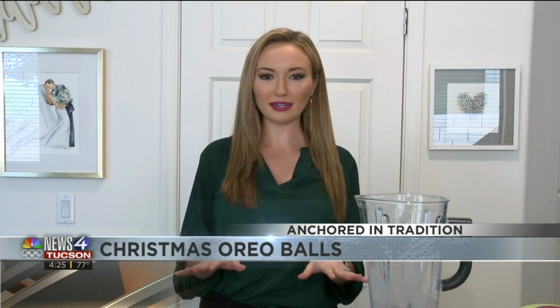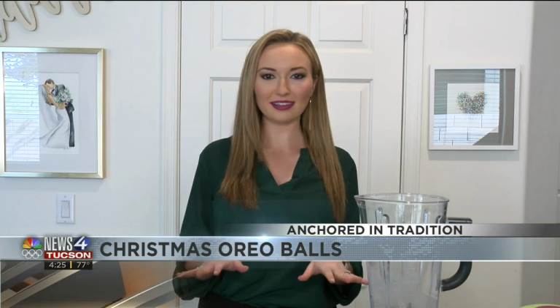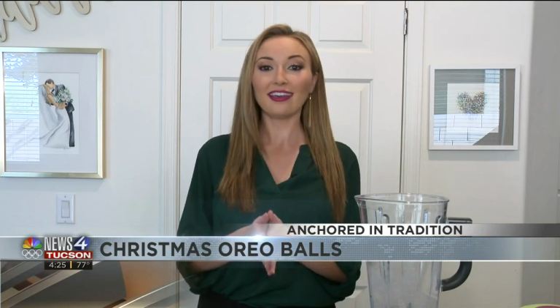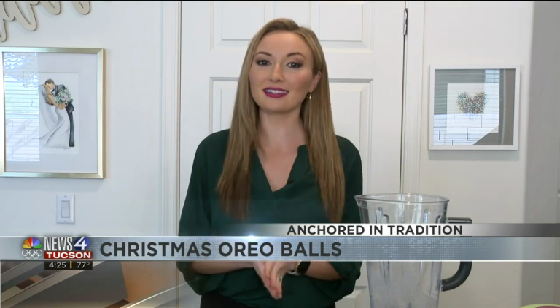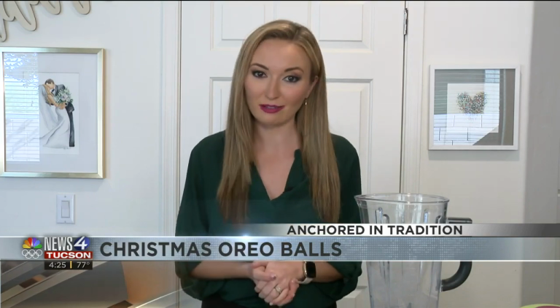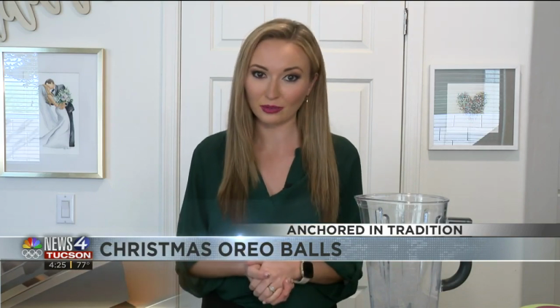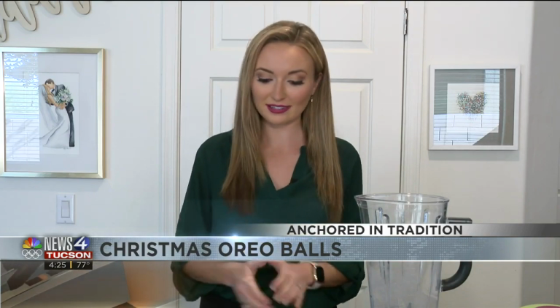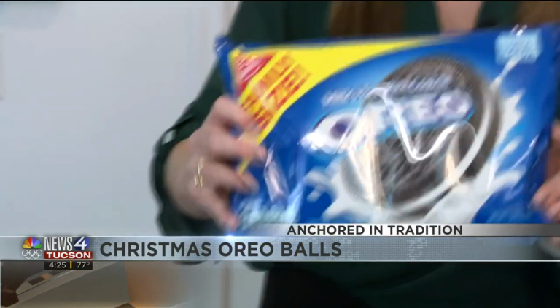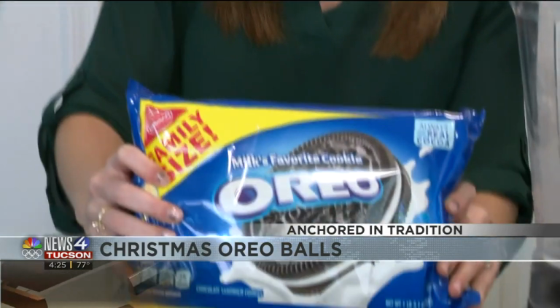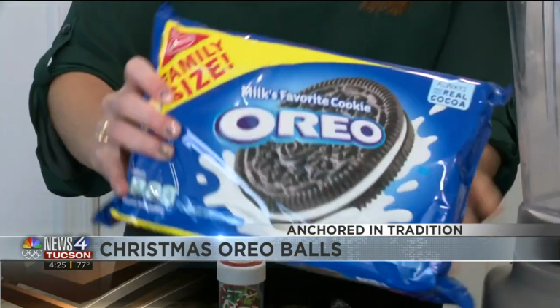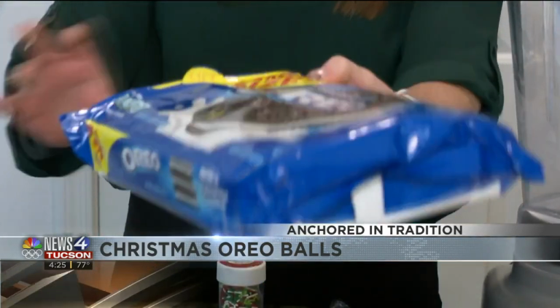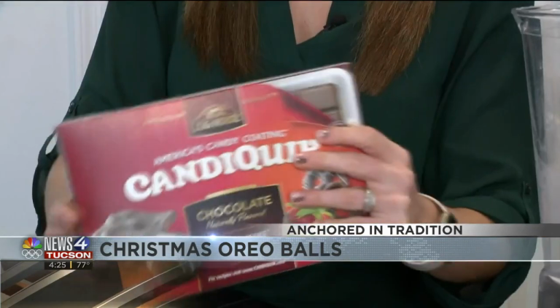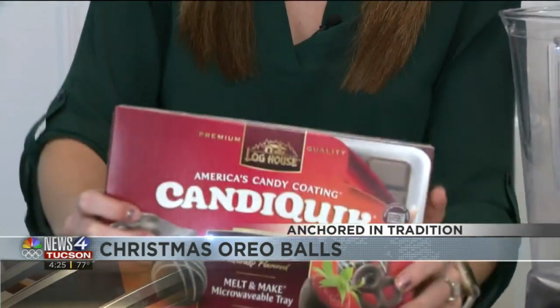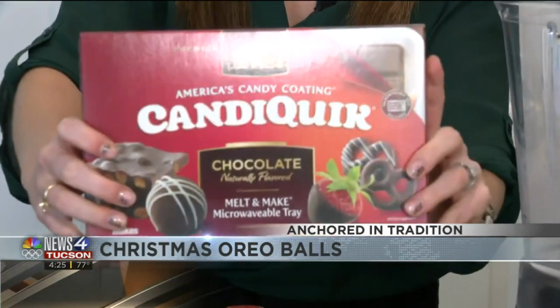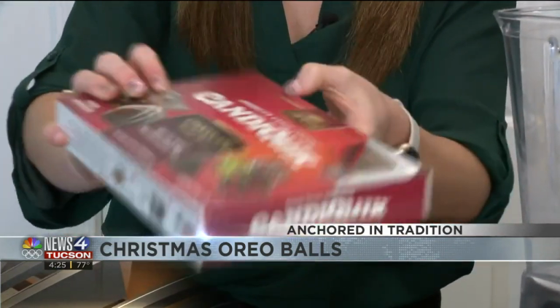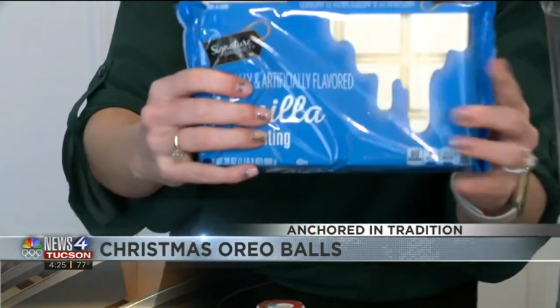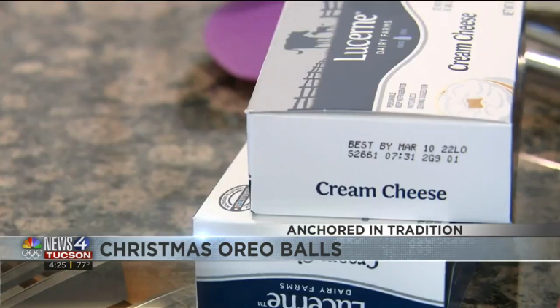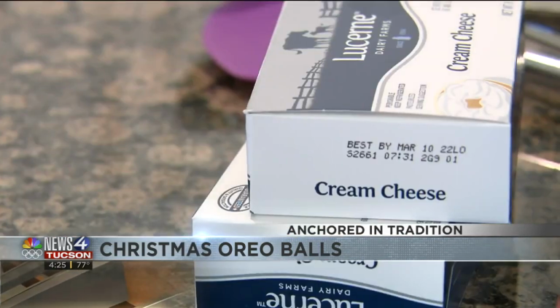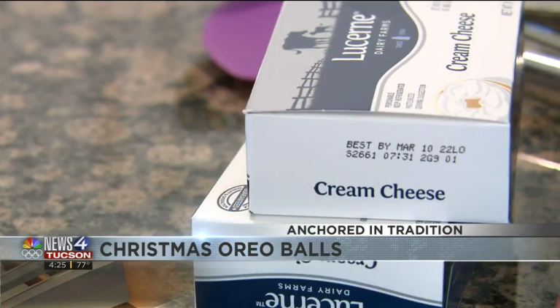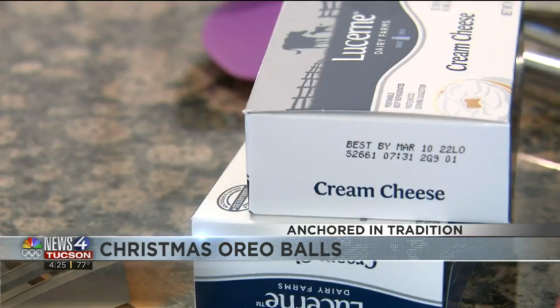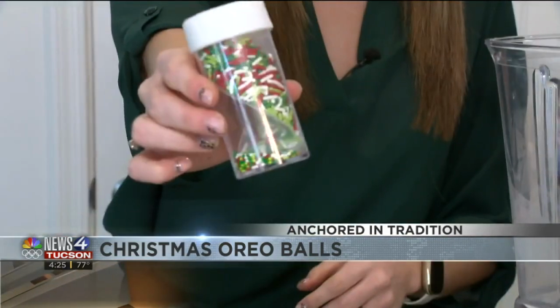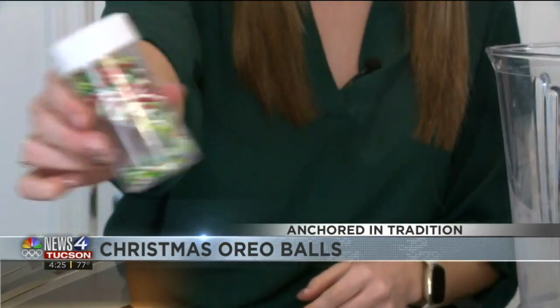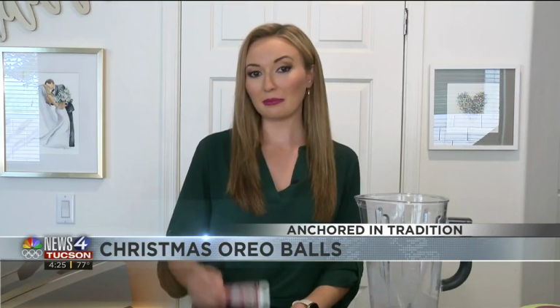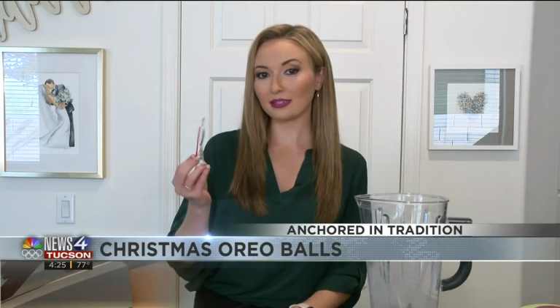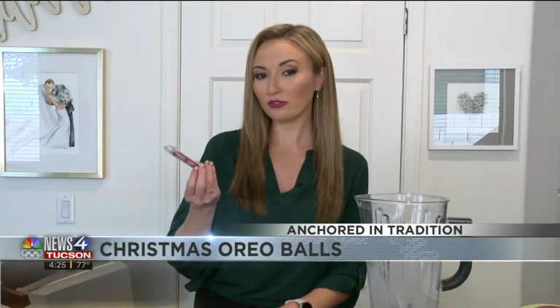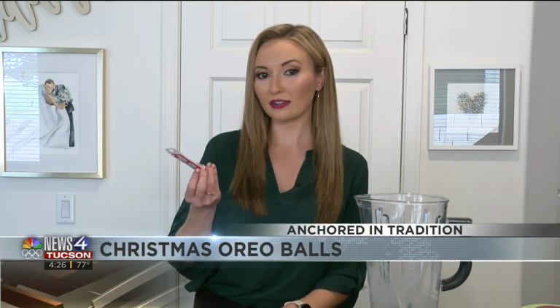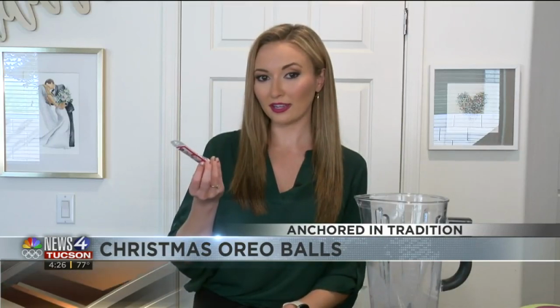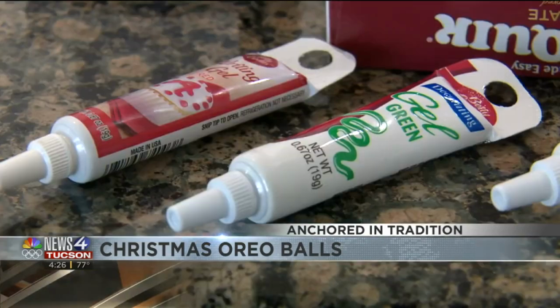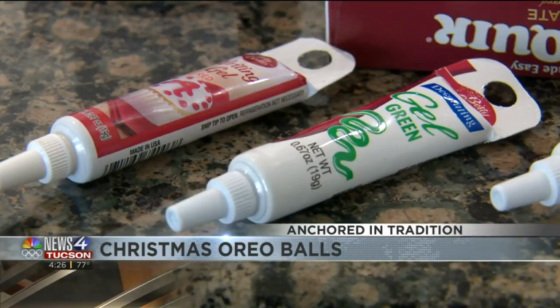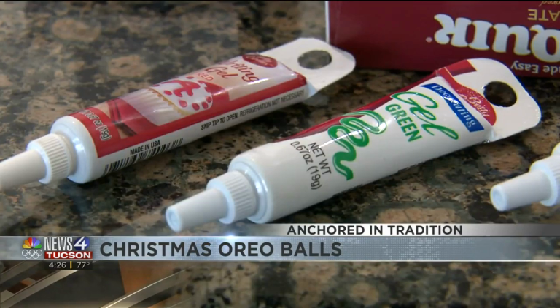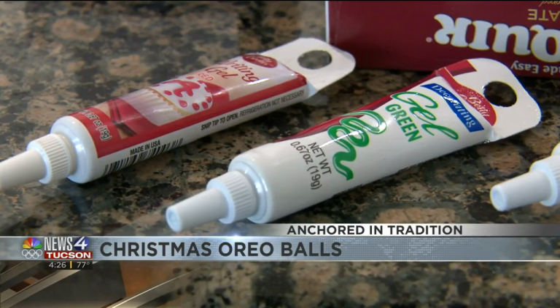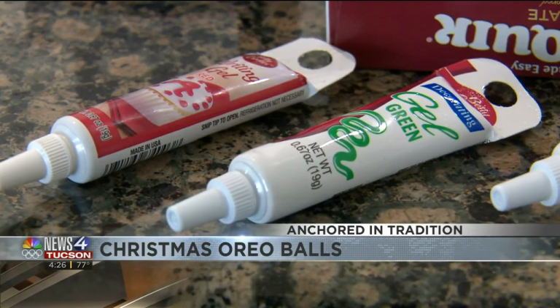Anybody can make it, and it doesn't take a lot of ingredients. You just need family-sized Oreos, some chocolate melt, almond bark, cream cheese, and sprinkles and some icing. Or if you can find colored candy melt in red or green, then that works as well.